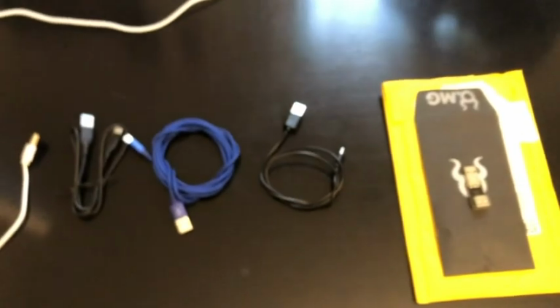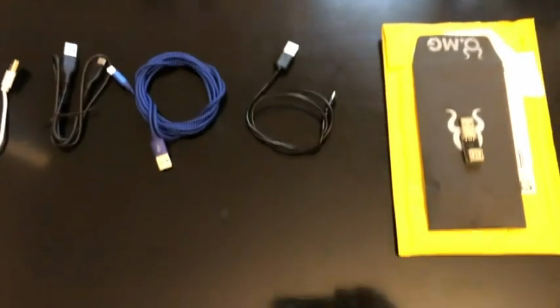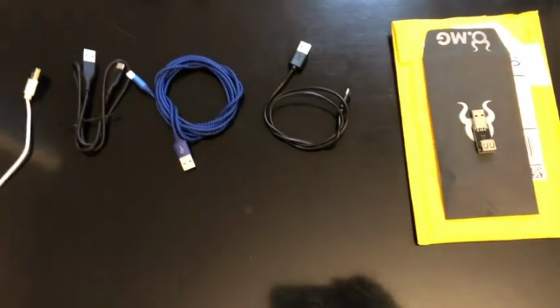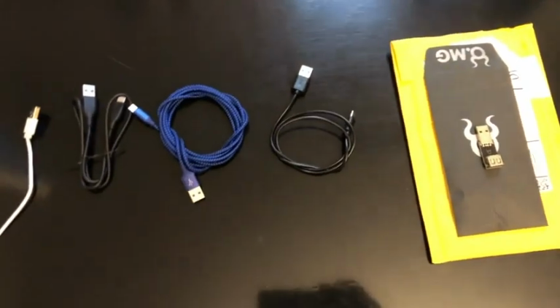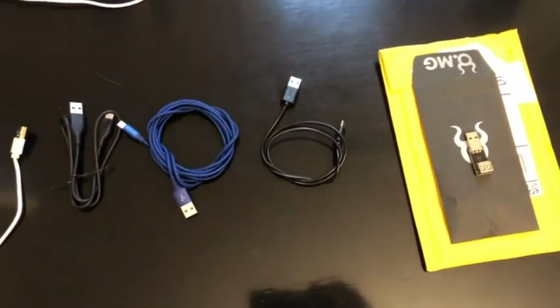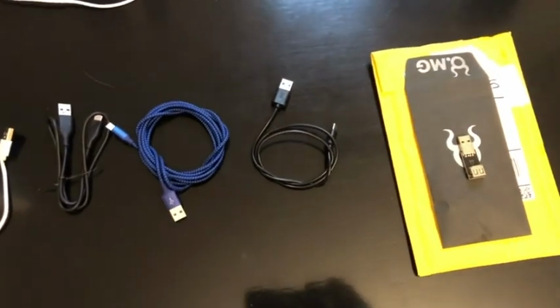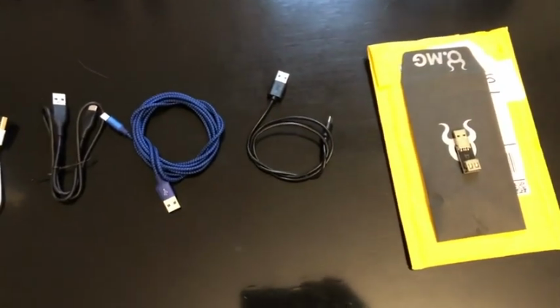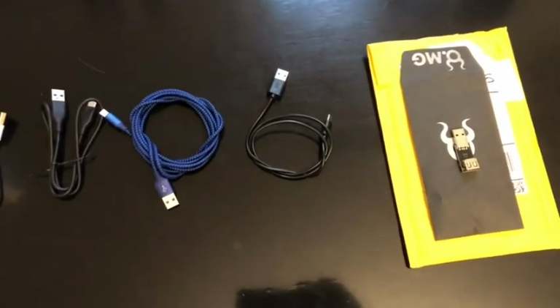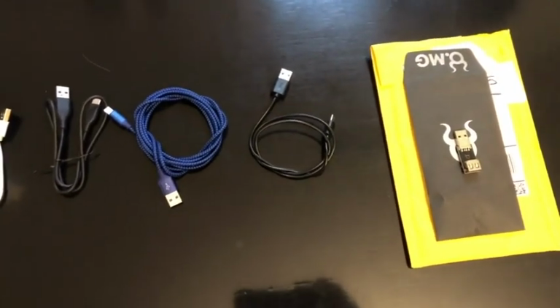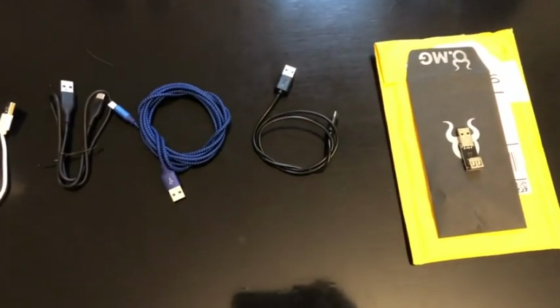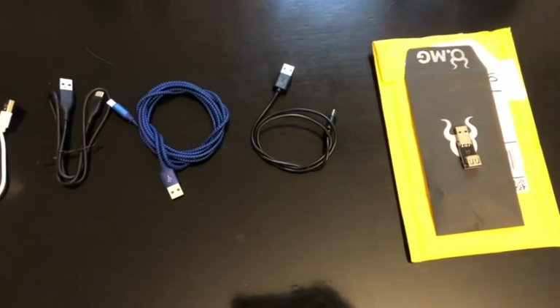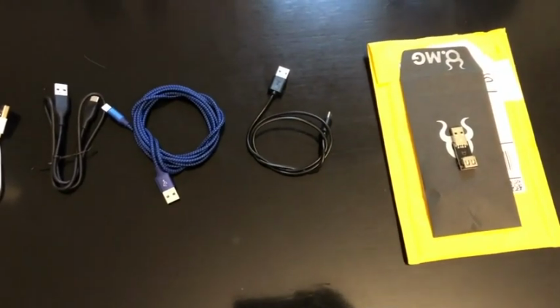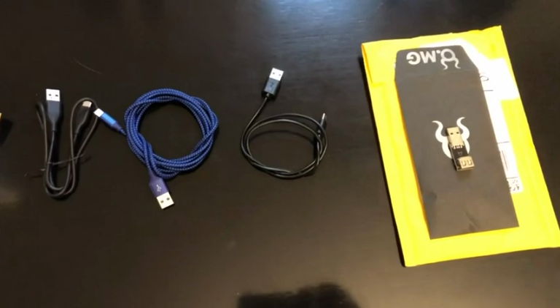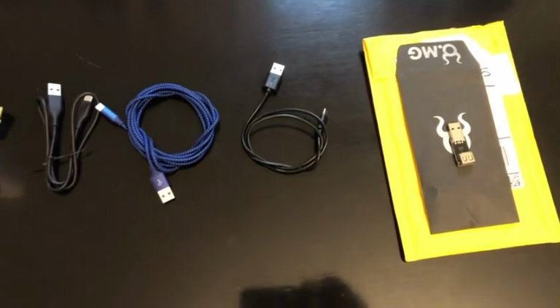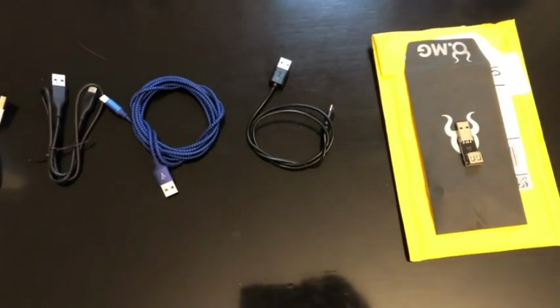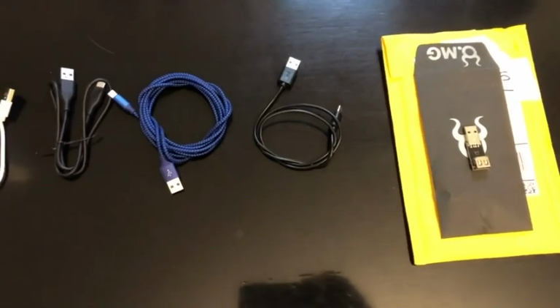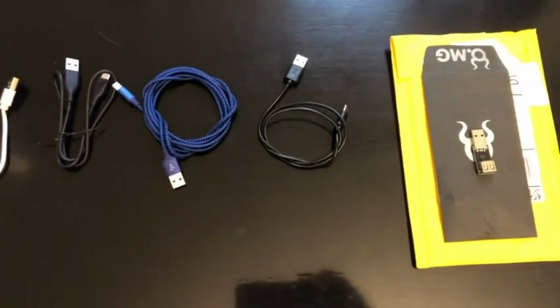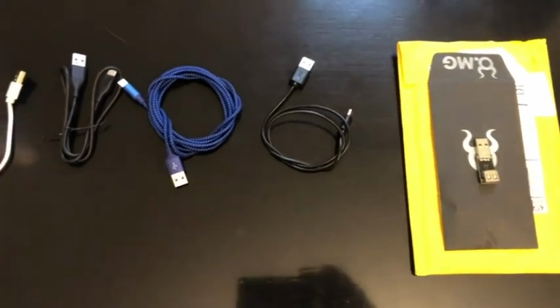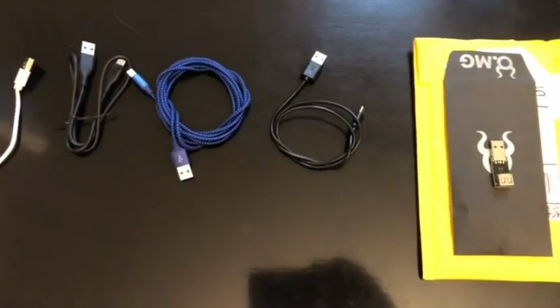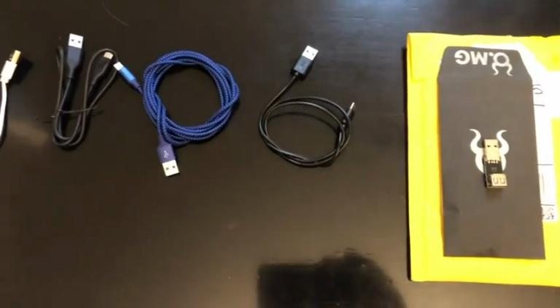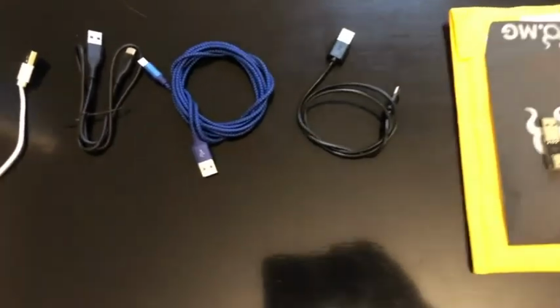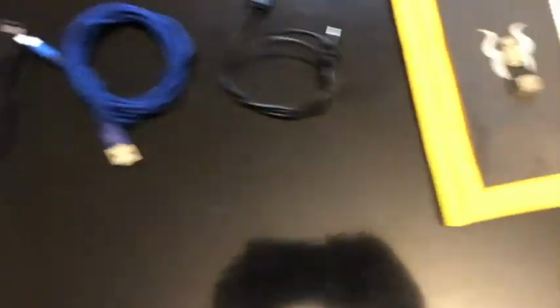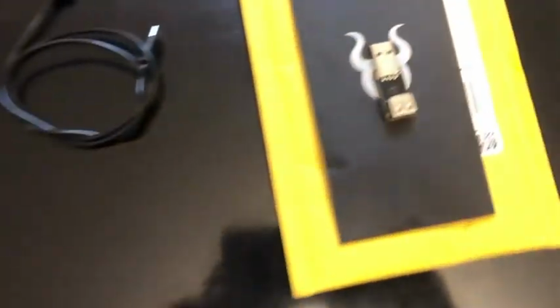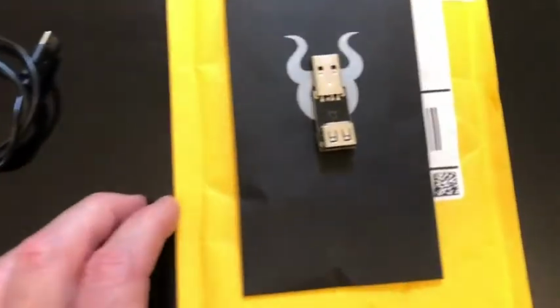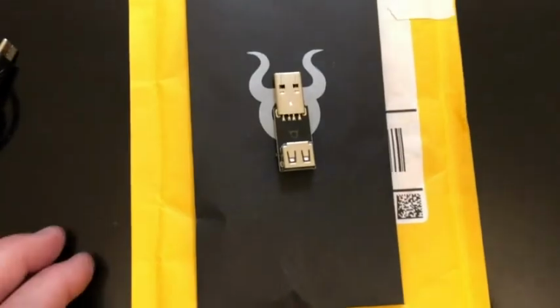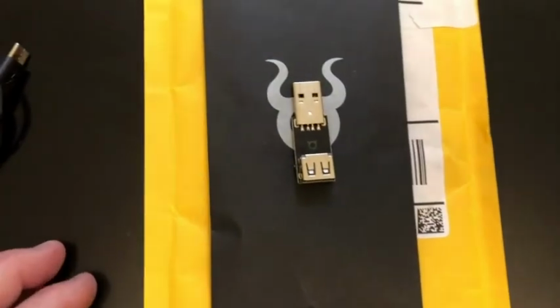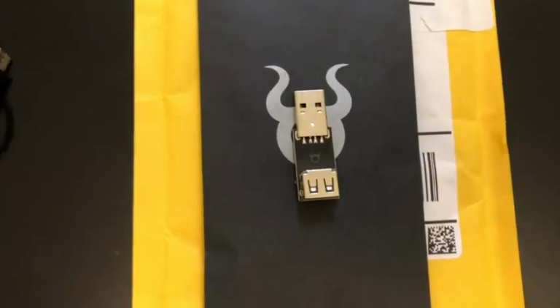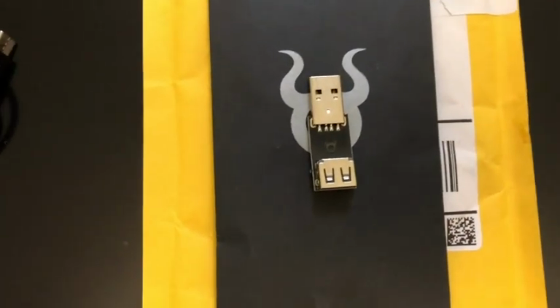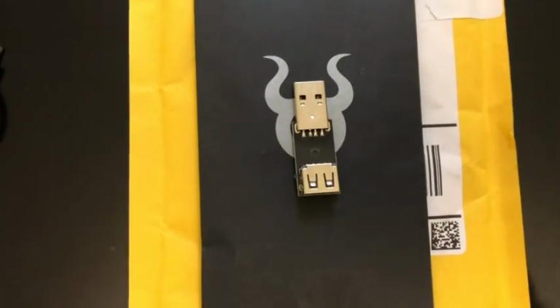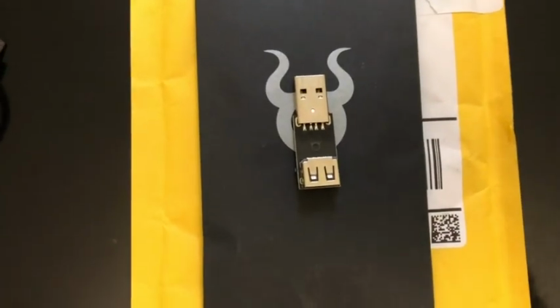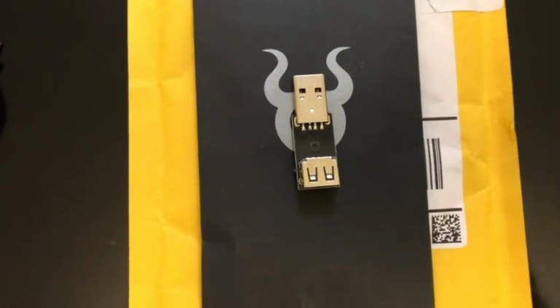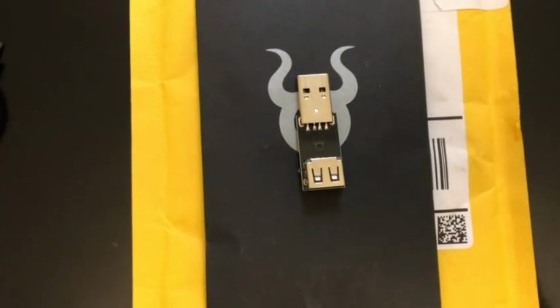Hello, Hack5. It's Brian. It is approximately 3:19 in the afternoon on October 31st, 2024. Got my really cool malicious cable detector device in. Really excited about it.